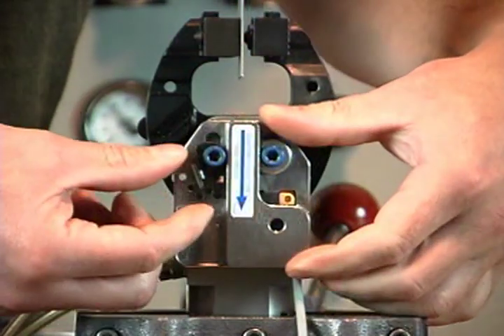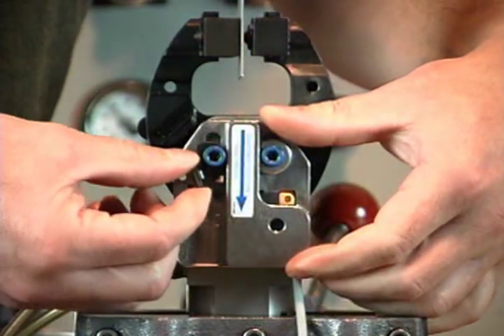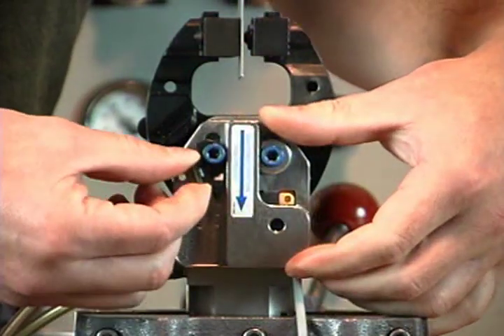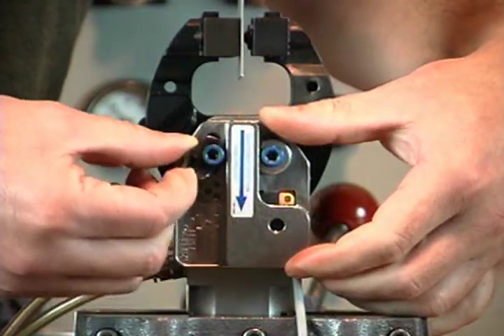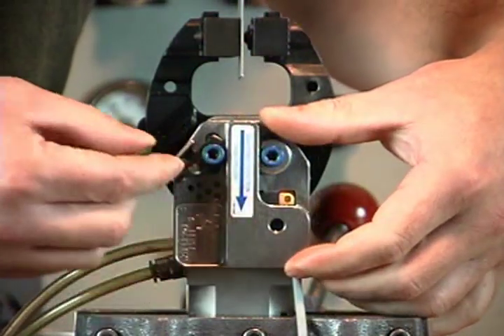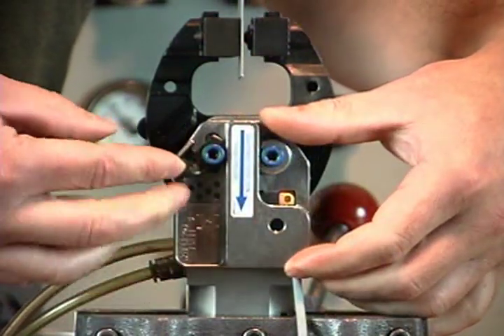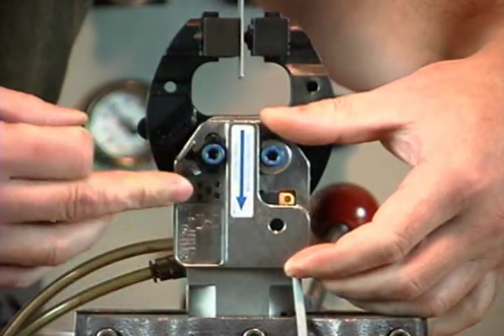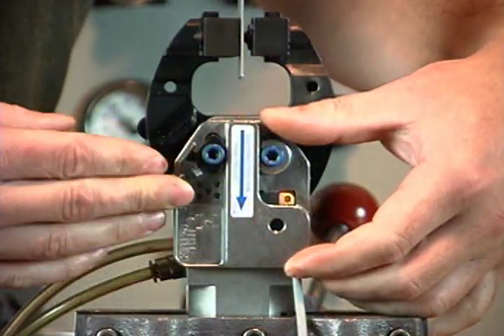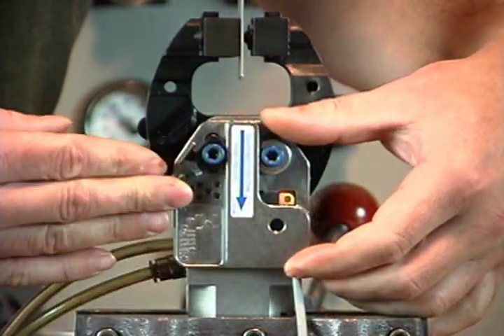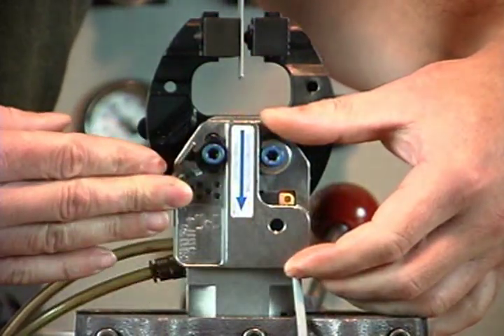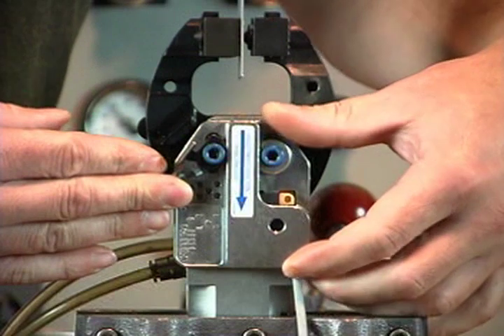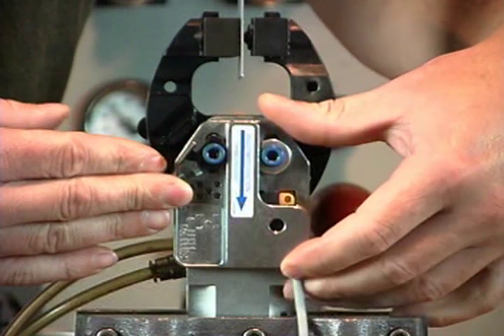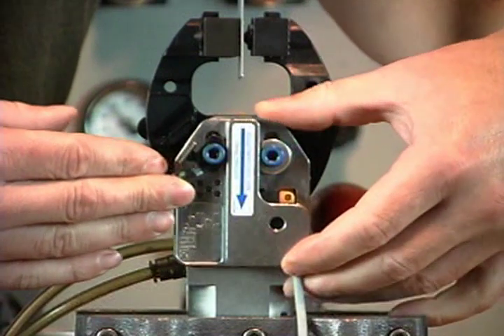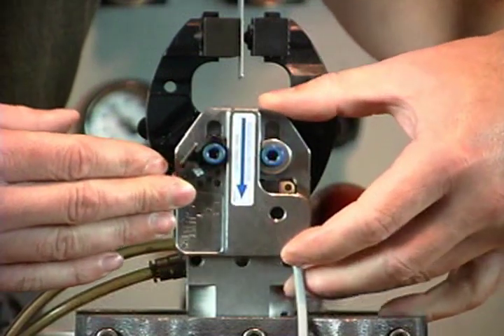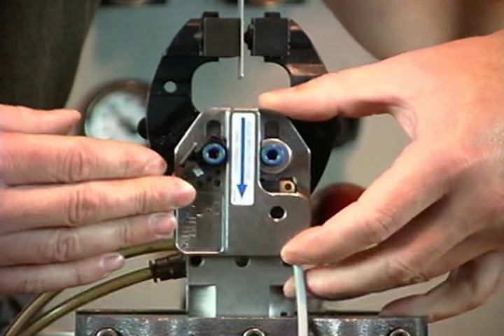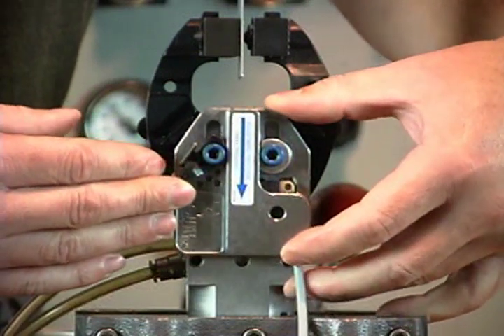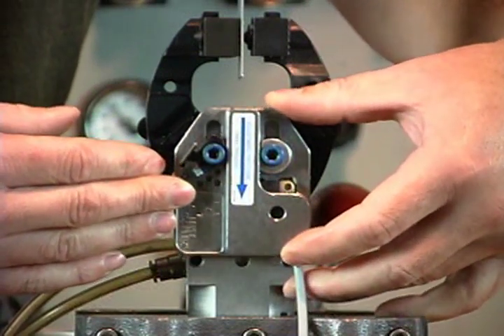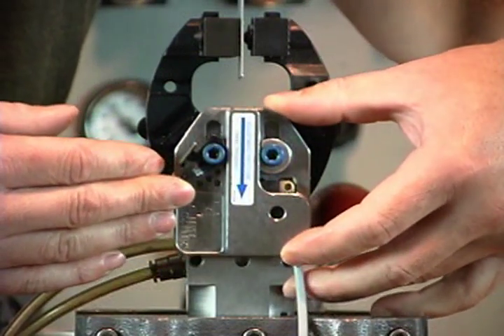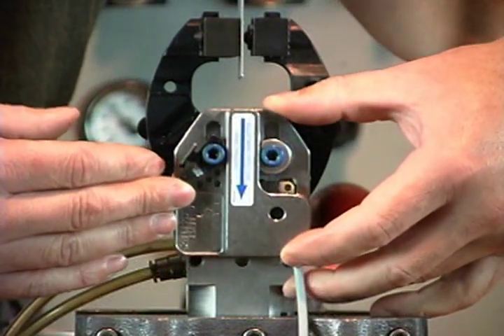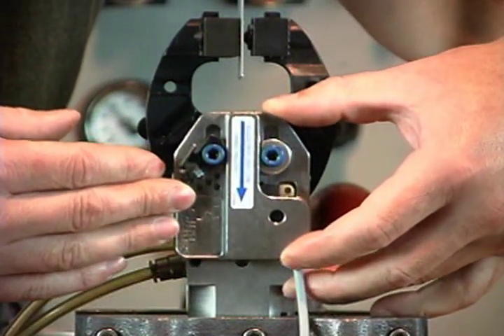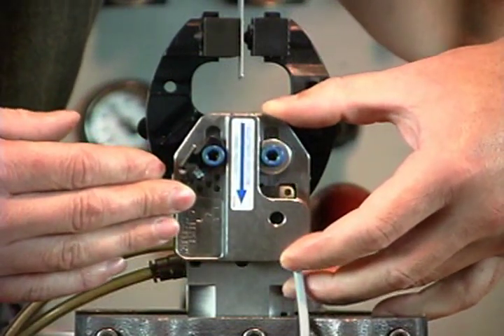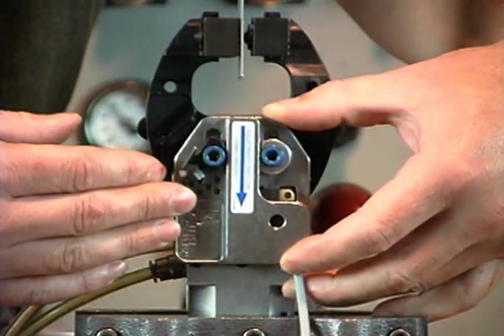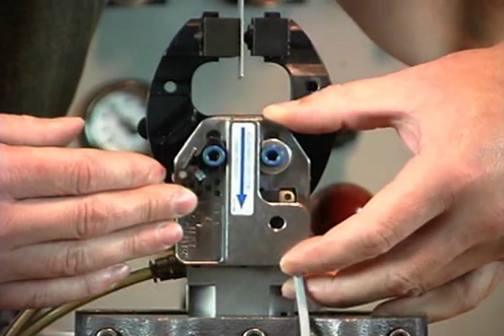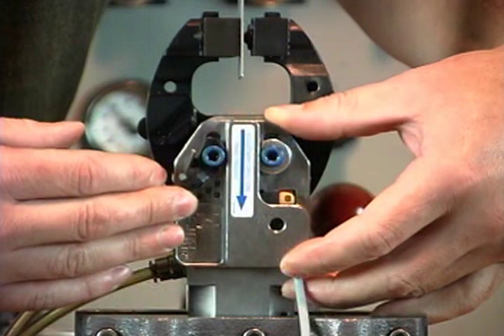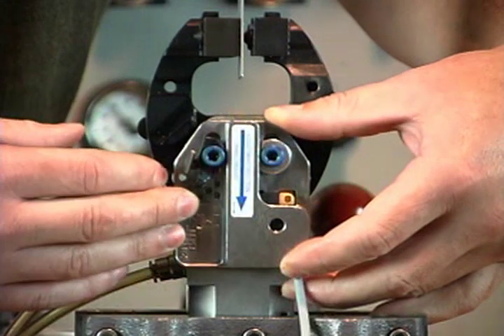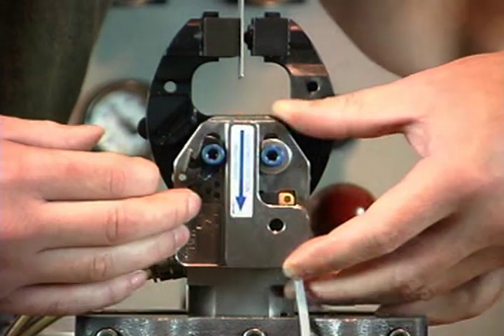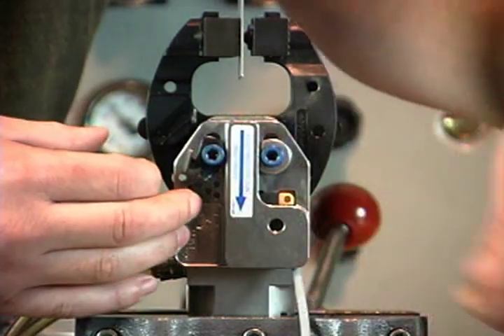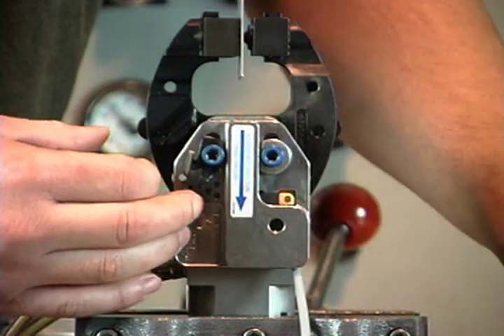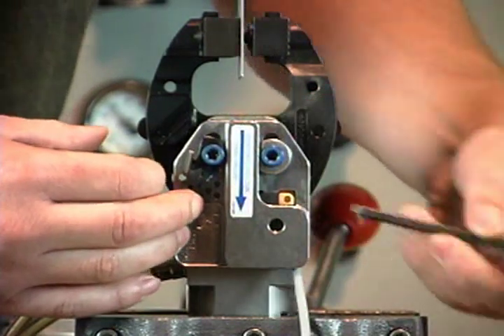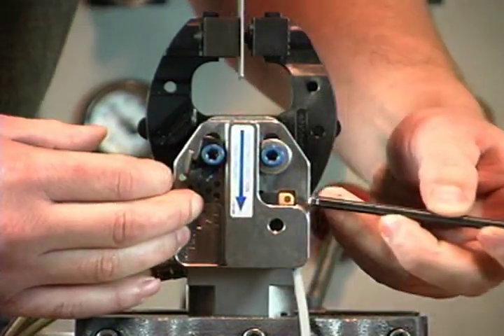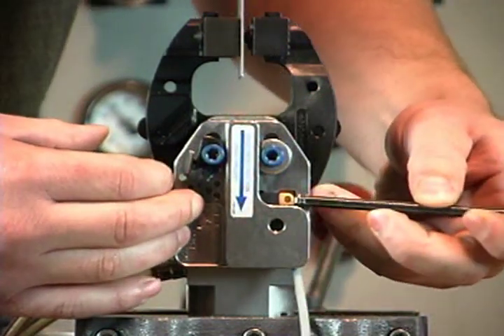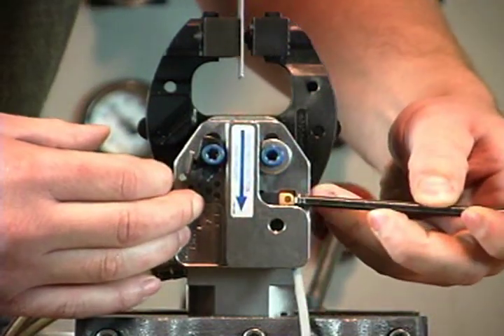The panel present detection option can be identified by the blue arrow on the label on the switch housing. Slide the housing in the direction of the arrow toward the cylinder until the switch just turns on.